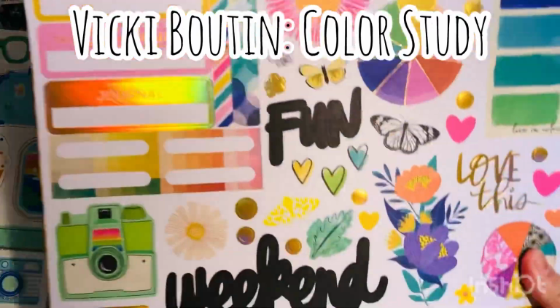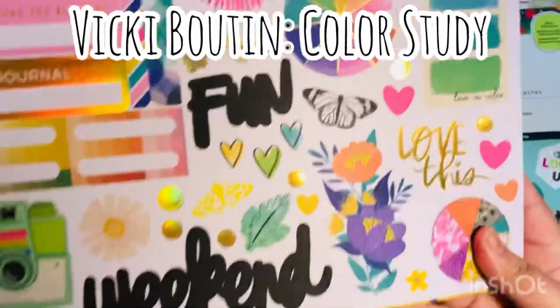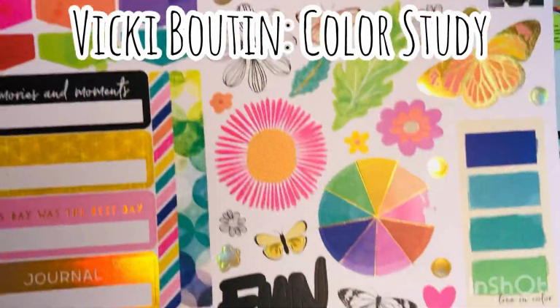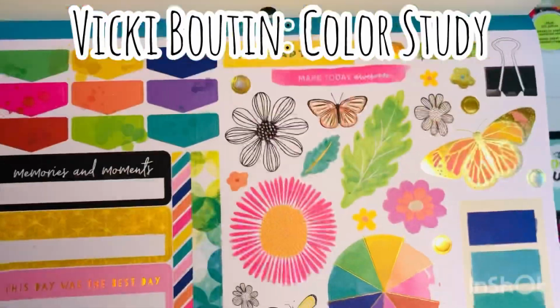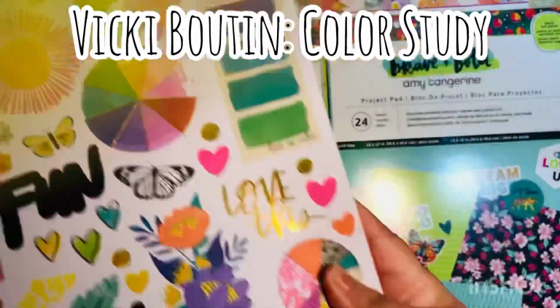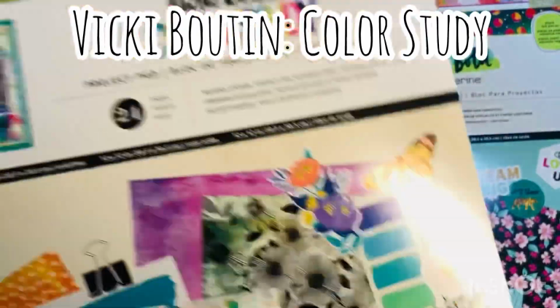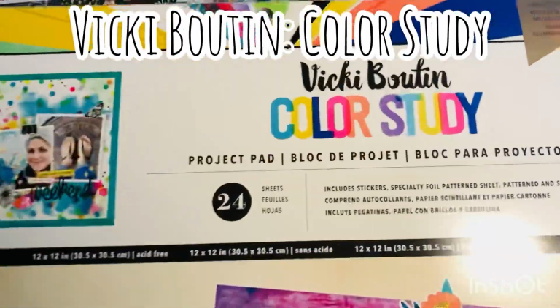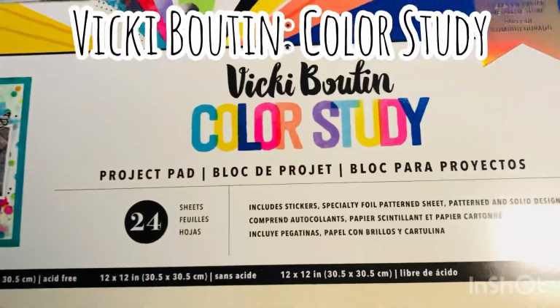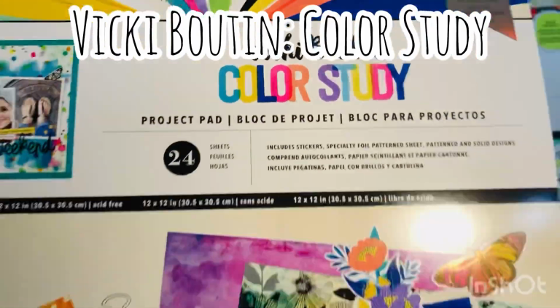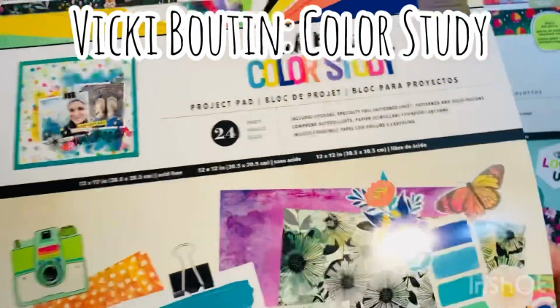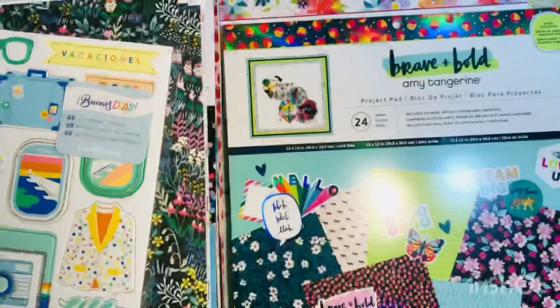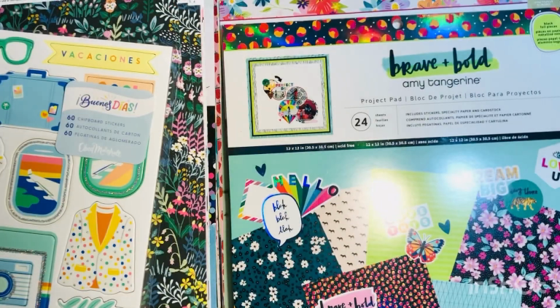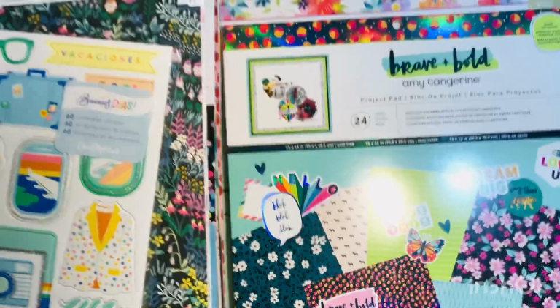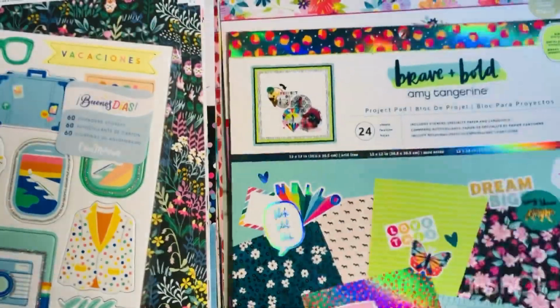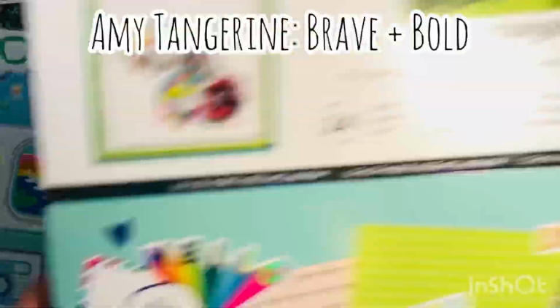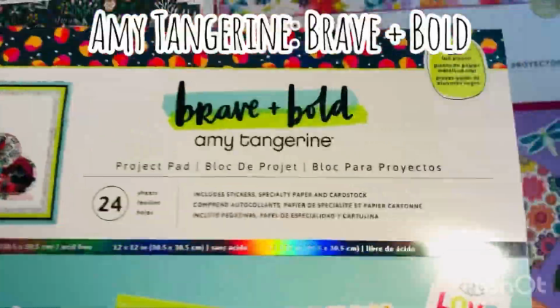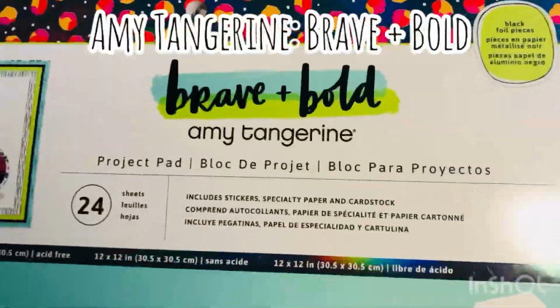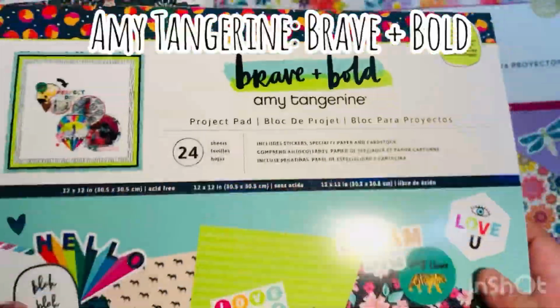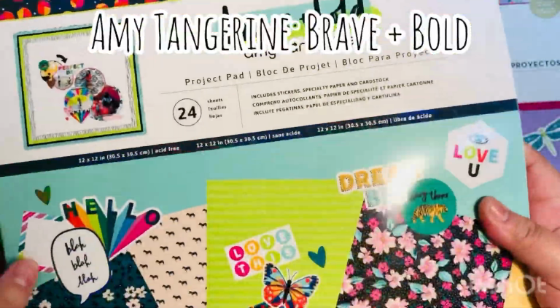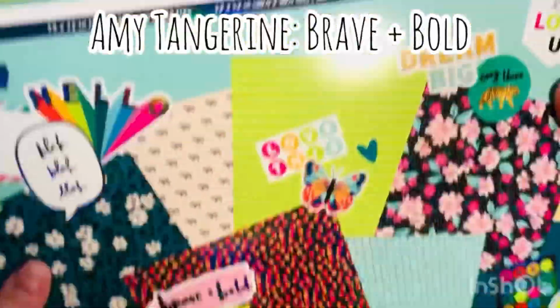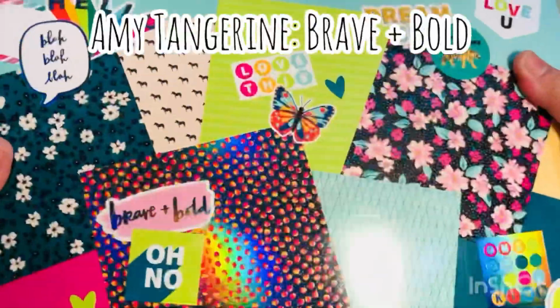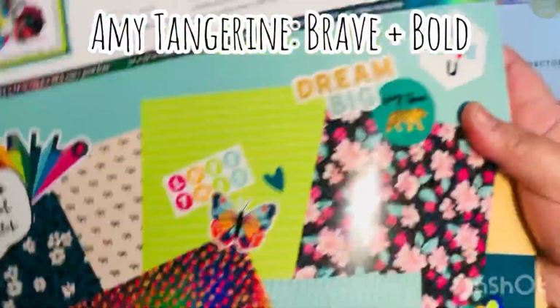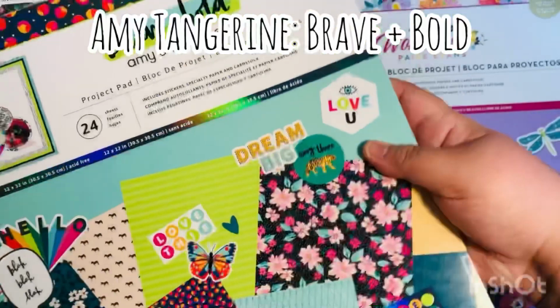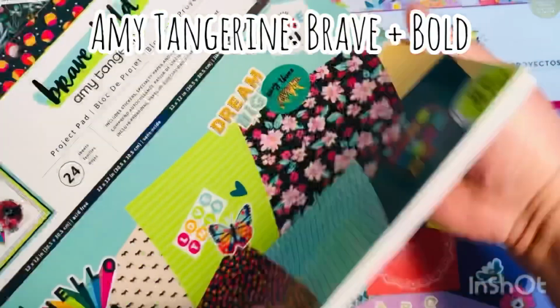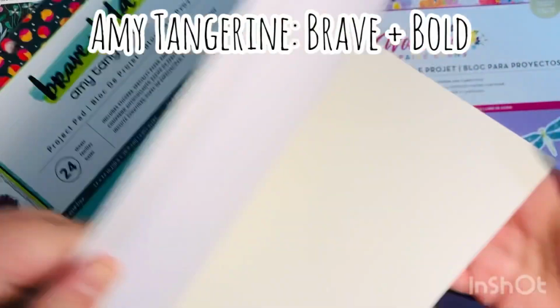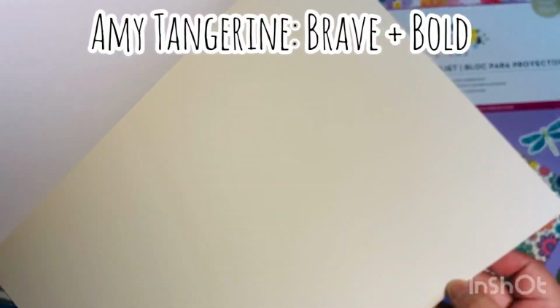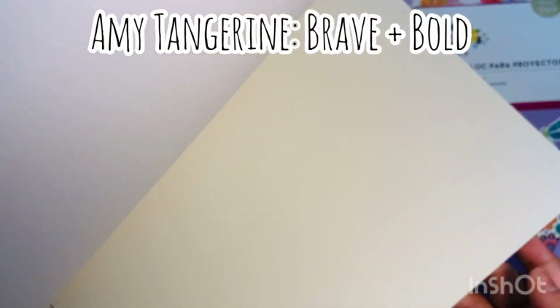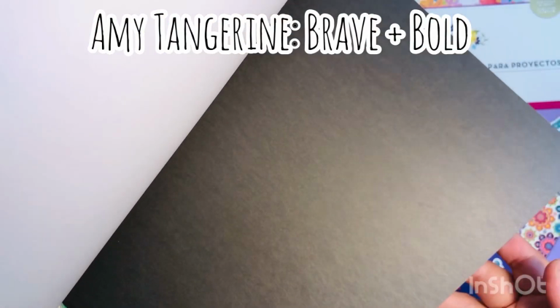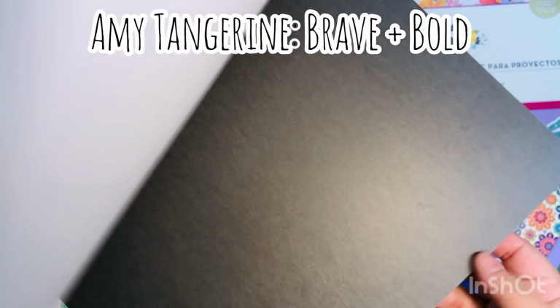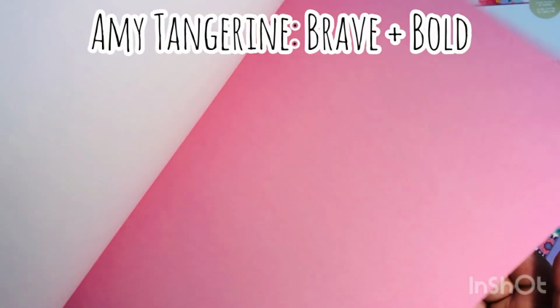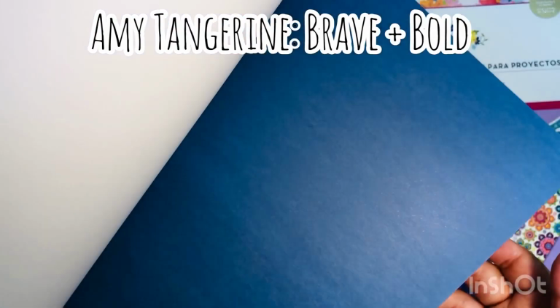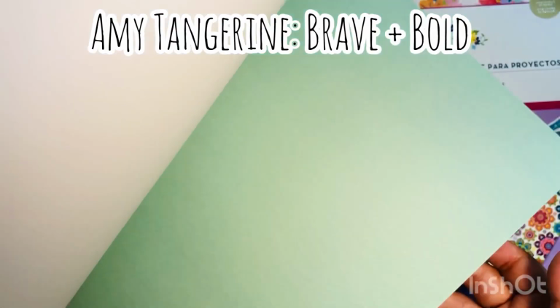This has that iridescent foiling — just gorgeous. I love this collection. I am so excited about the colors in that Color Study by Vicki Booten. Then we've got the Brave and Bold by Amy Tang. Look at this — just some great, great colors.